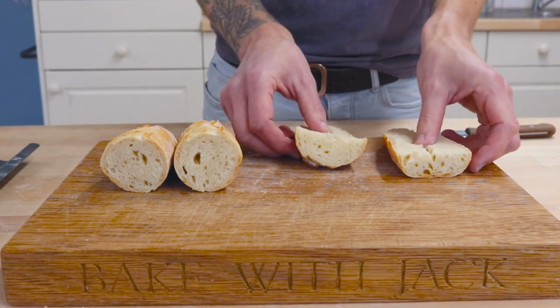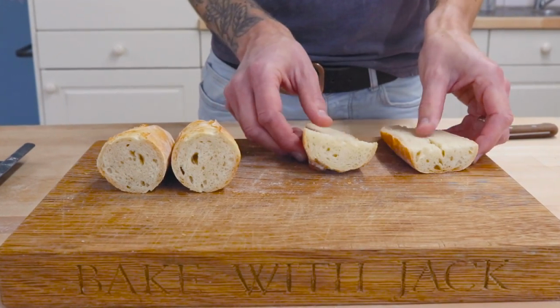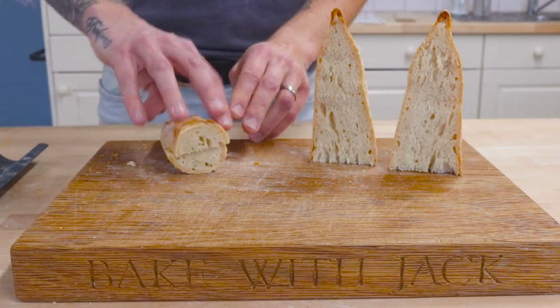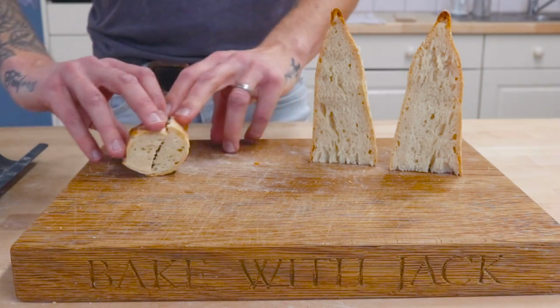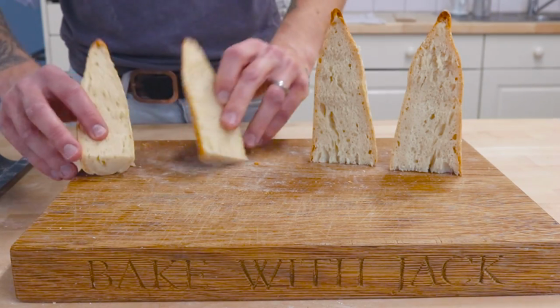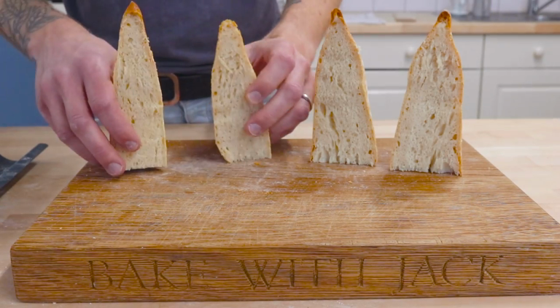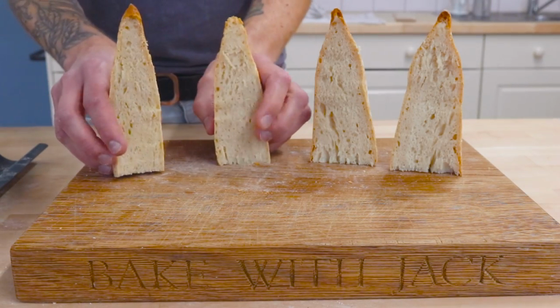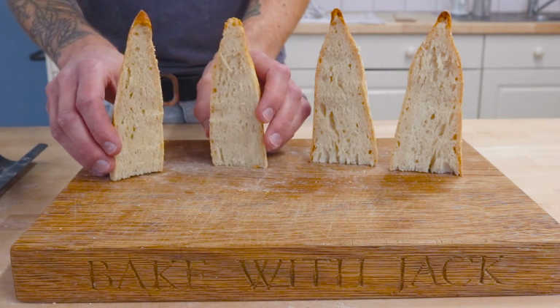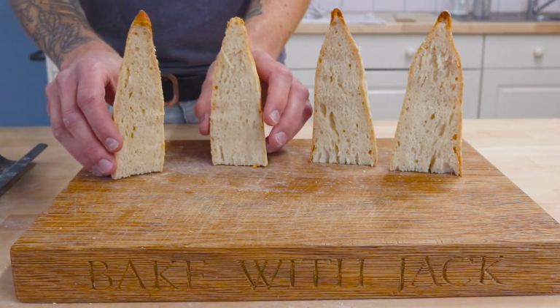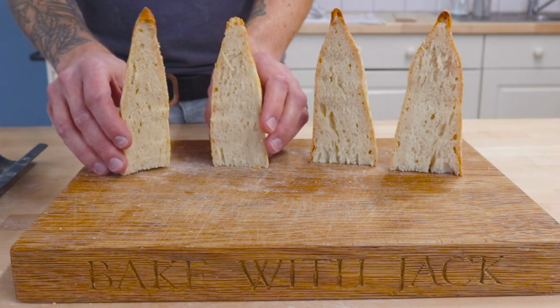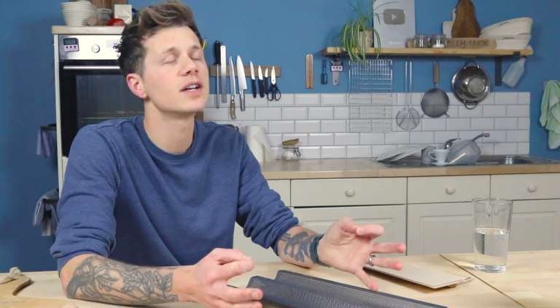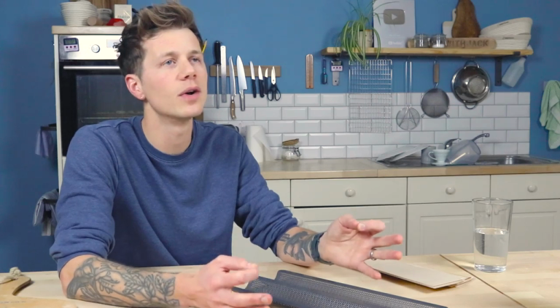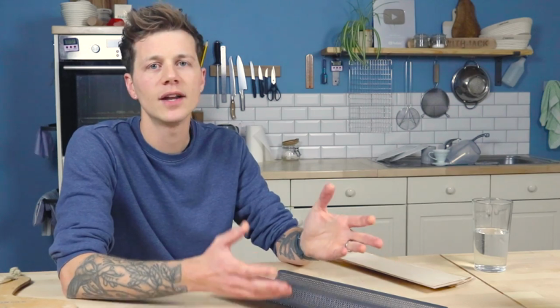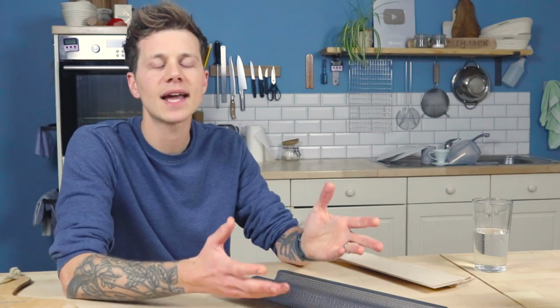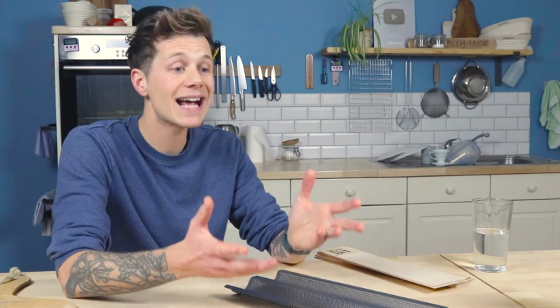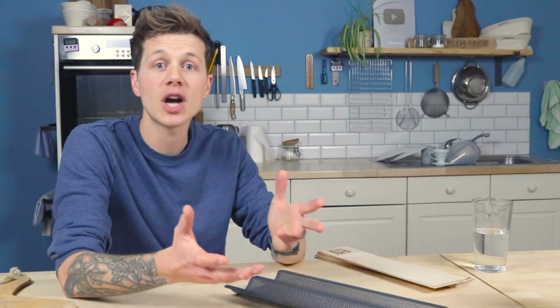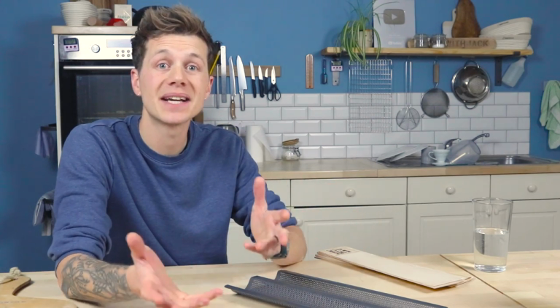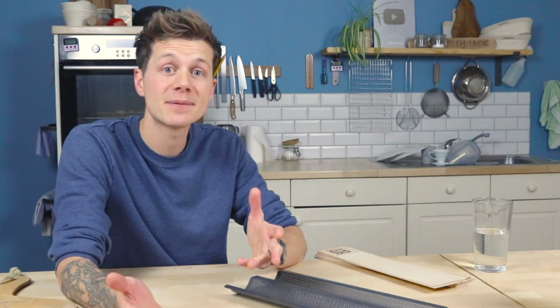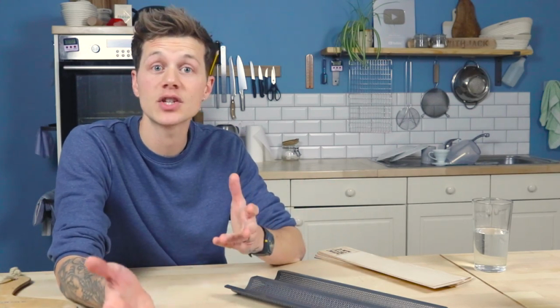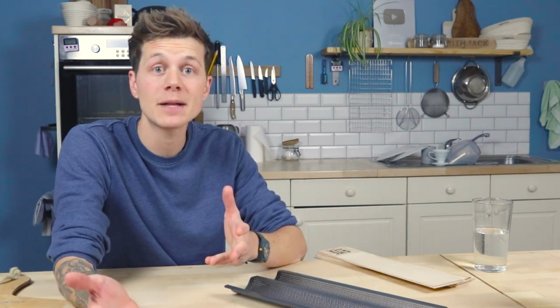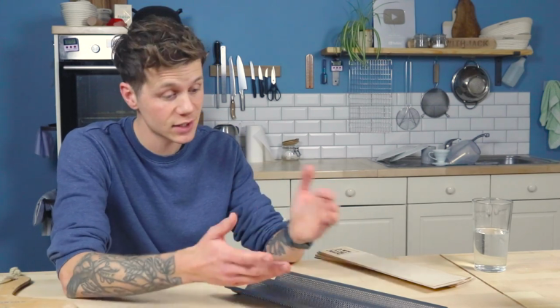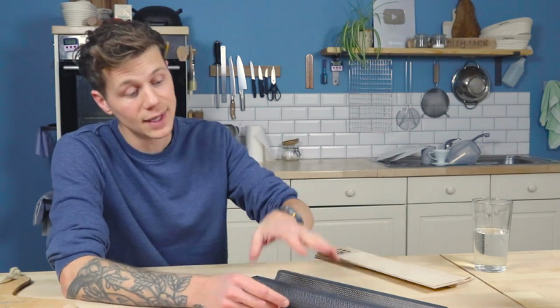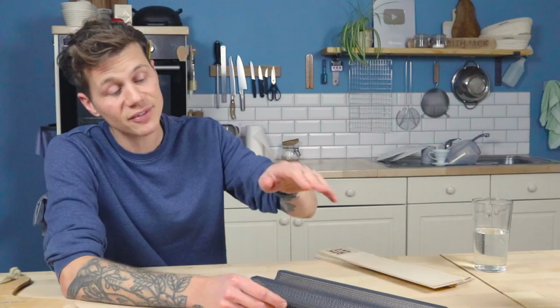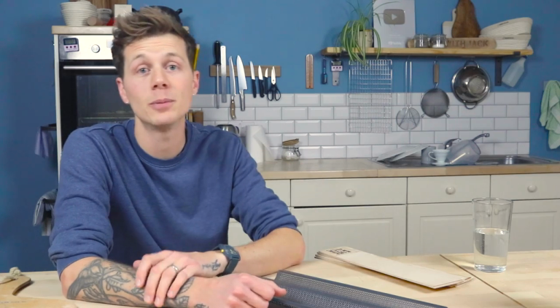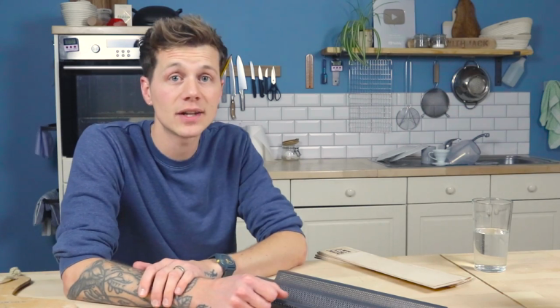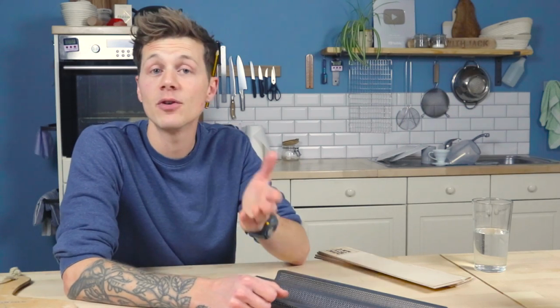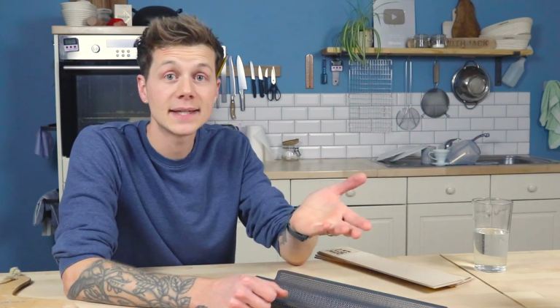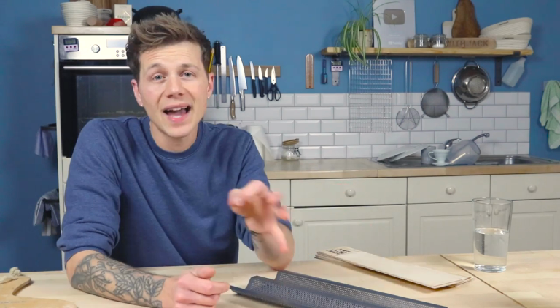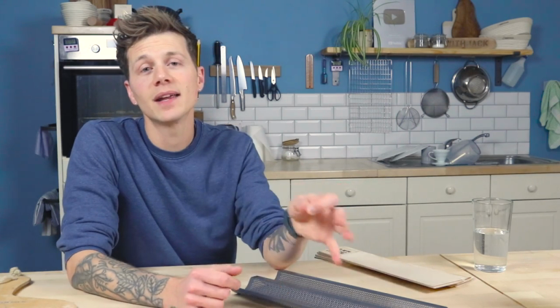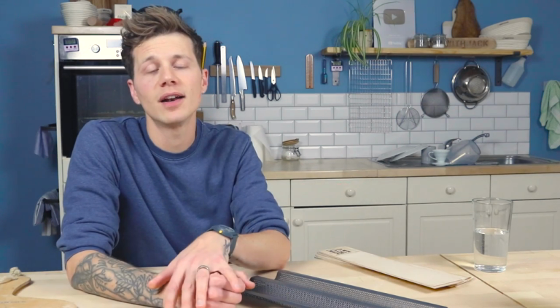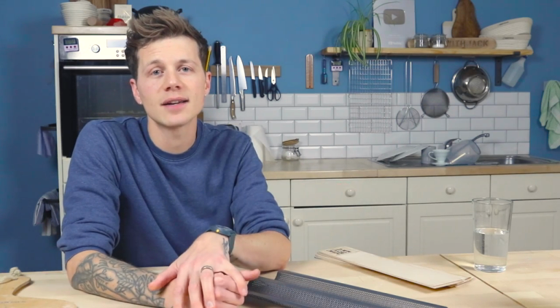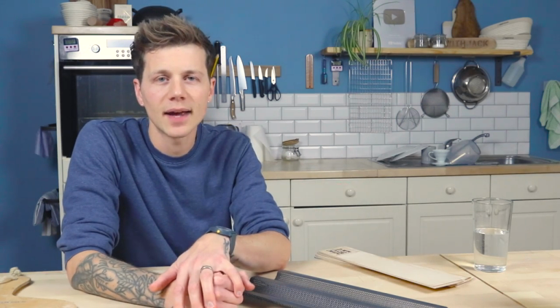Knowing what I know, if I were to do it again I would let the baguettes in the tray prove up even bigger, because they won't get as much oven spring as a stone-baked baguette. So let them puff up a little further before baking — that would make for a lighter baguette.